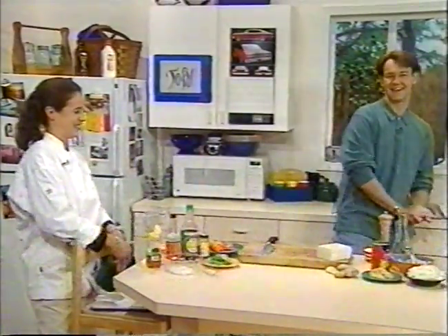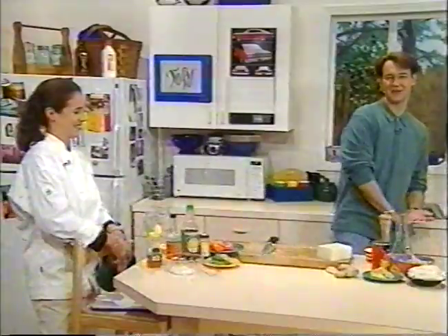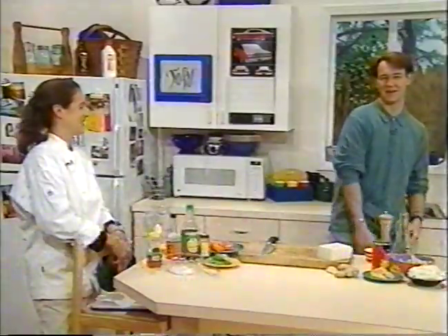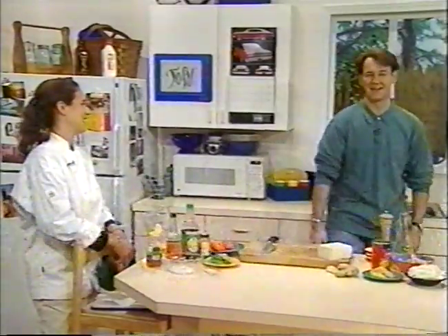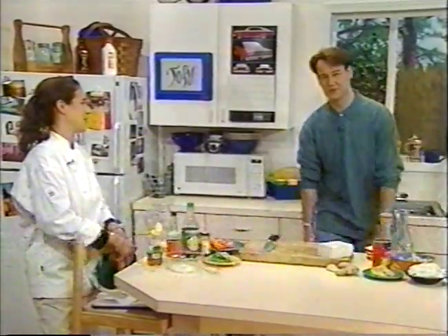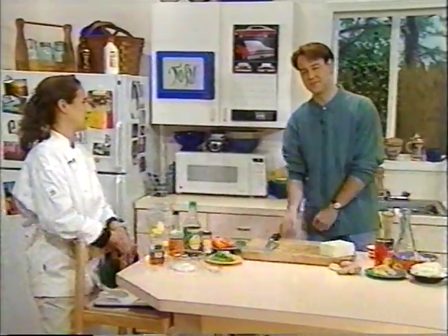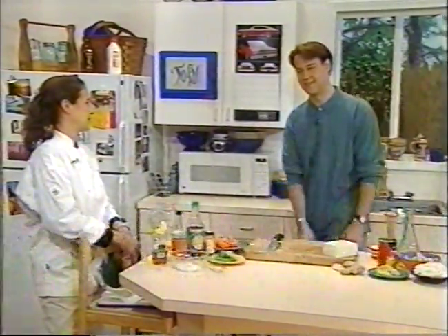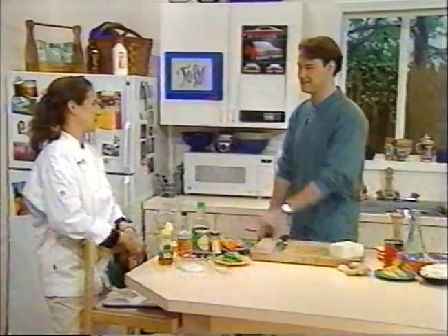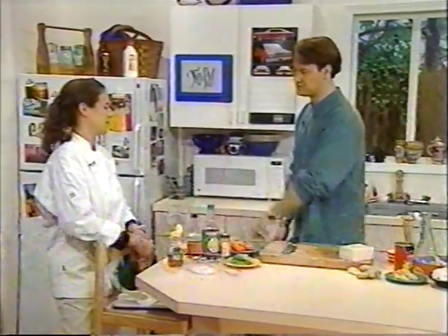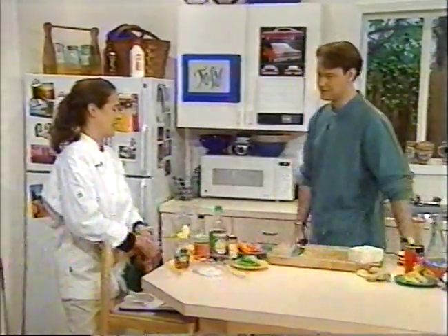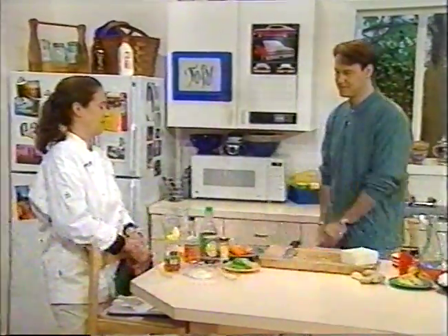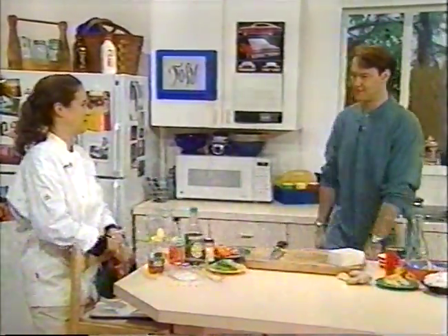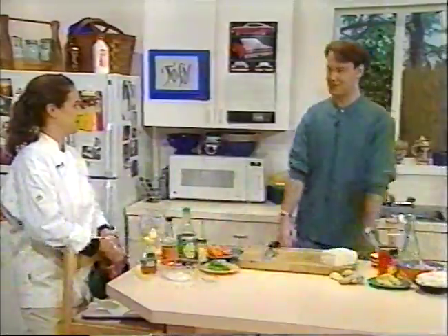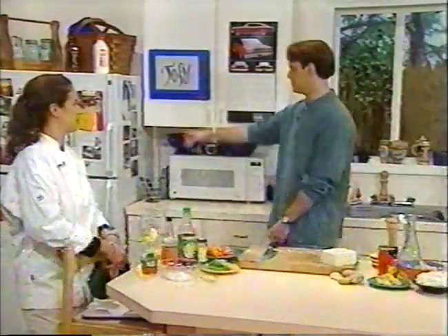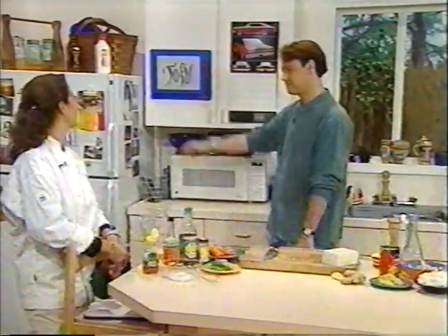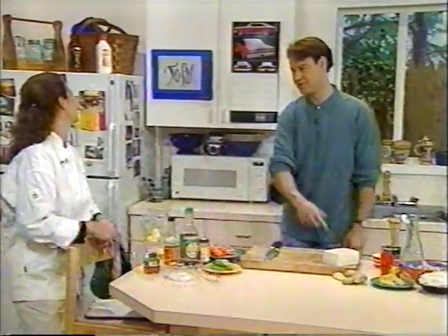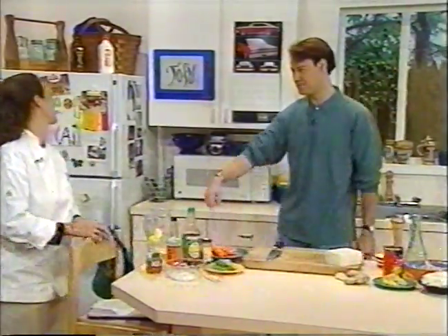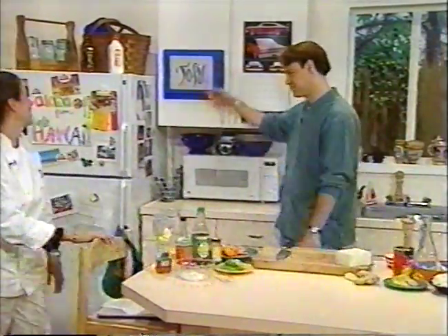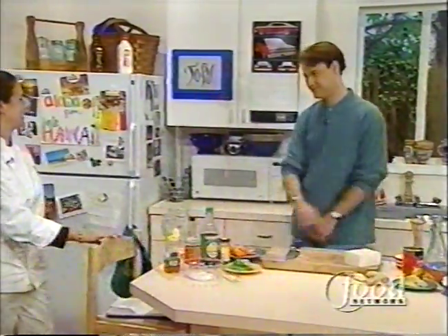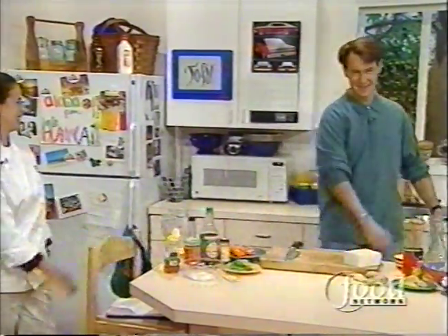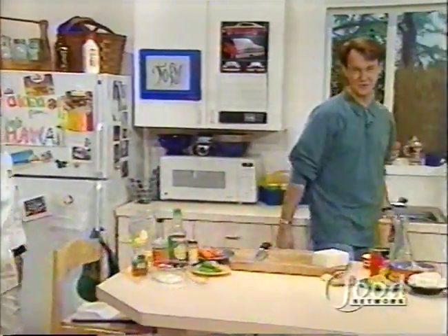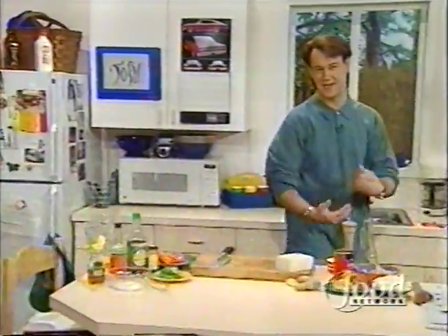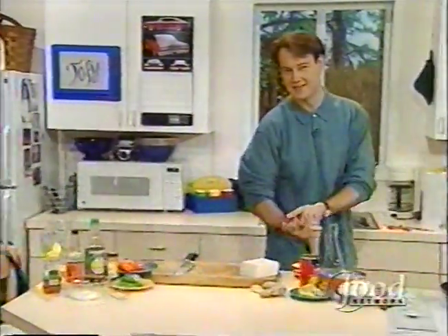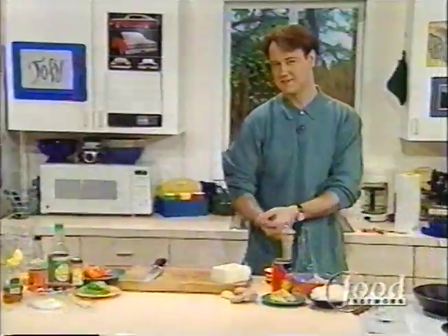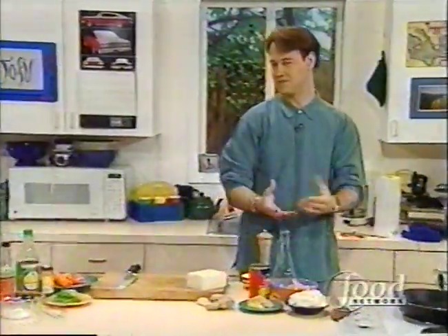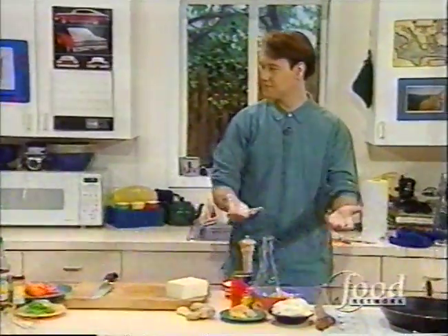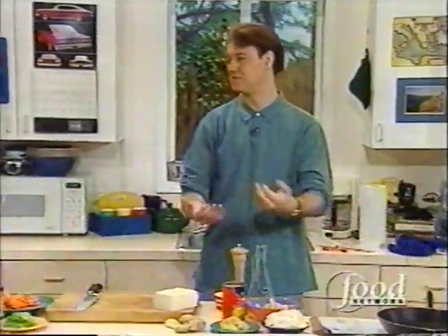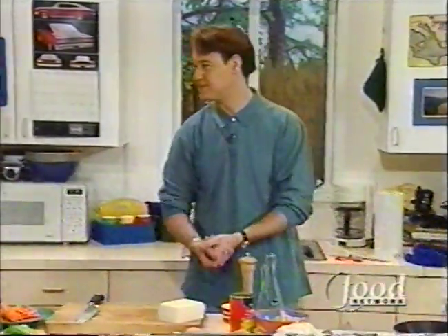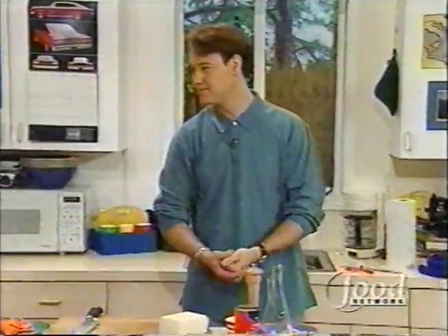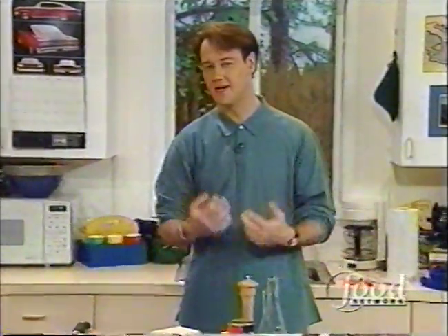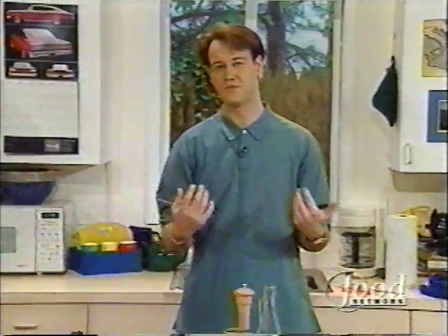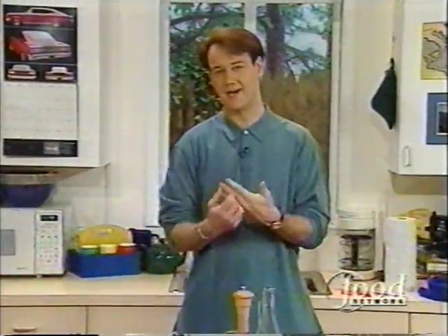Hello and welcome back to How to Boil Water. Shonda Nell and Kathy, culinary guru. Today we're working with tofu. First, we made a stir-fry, basically - tofu and broccoli.